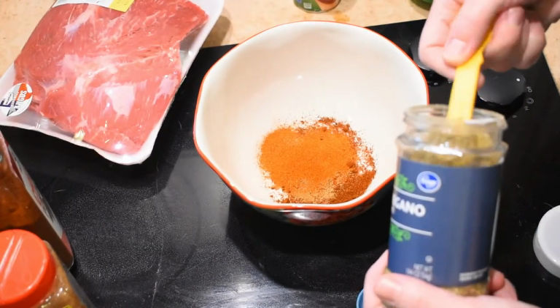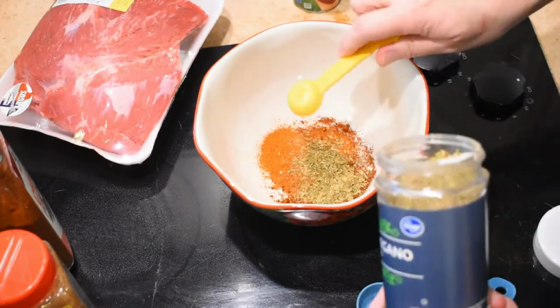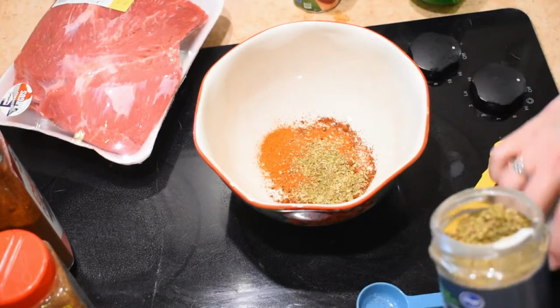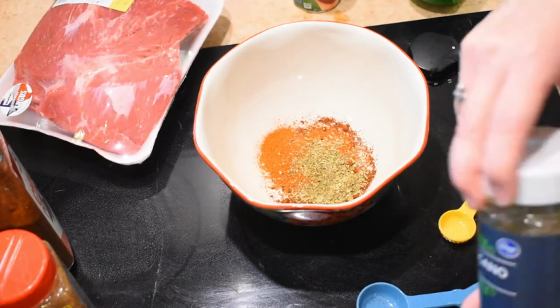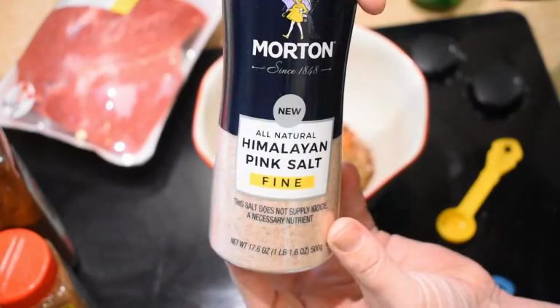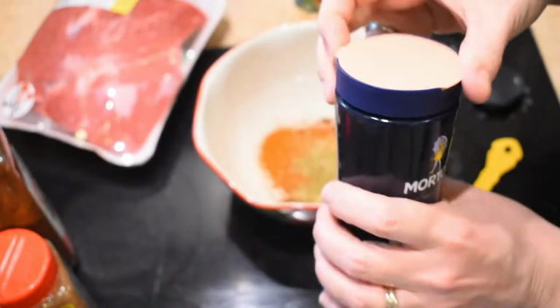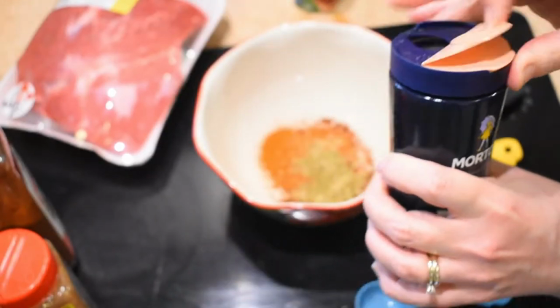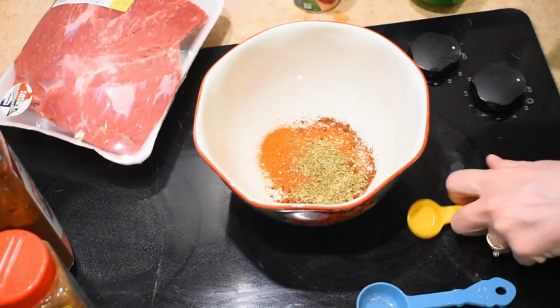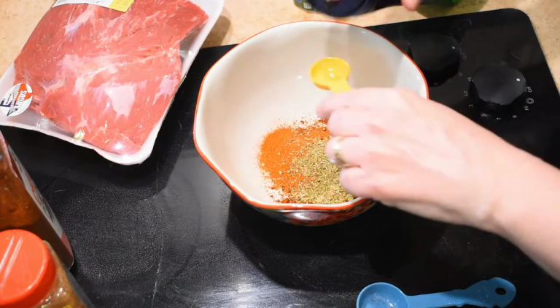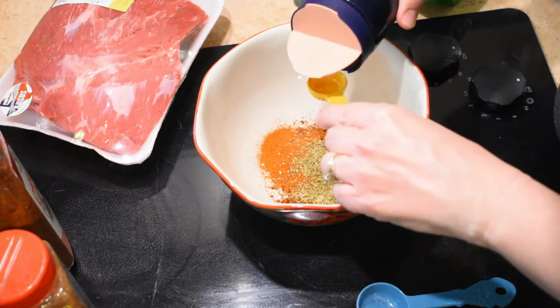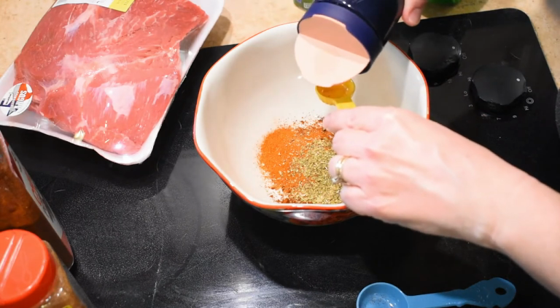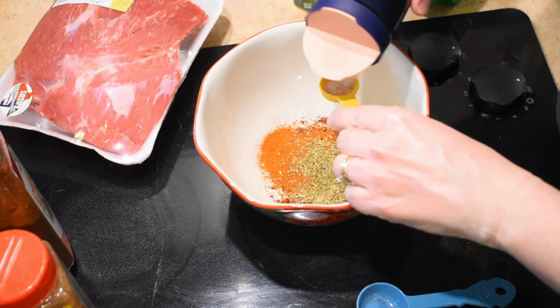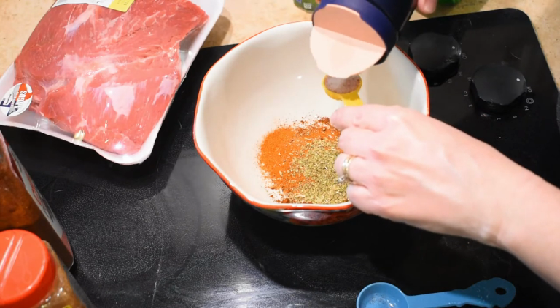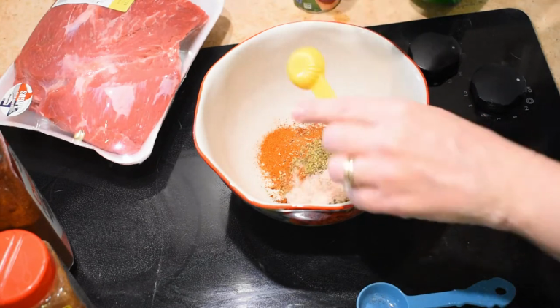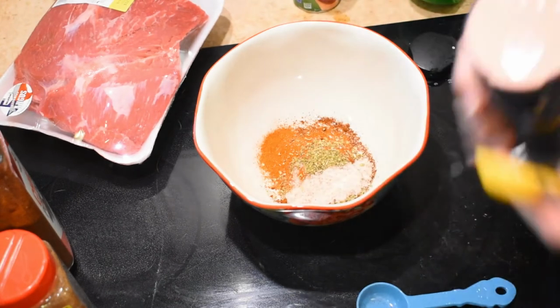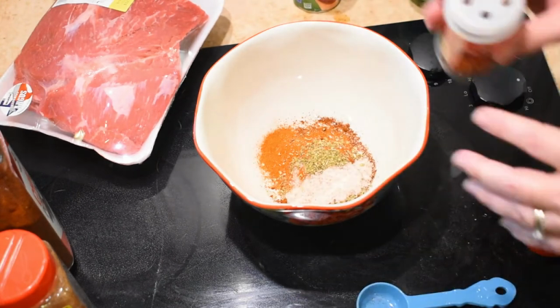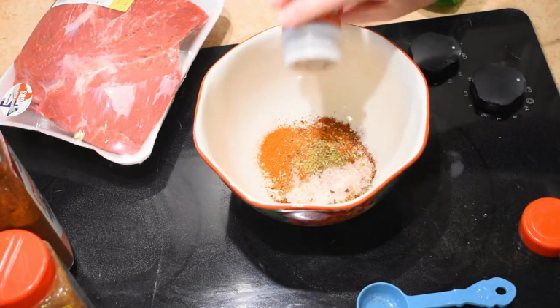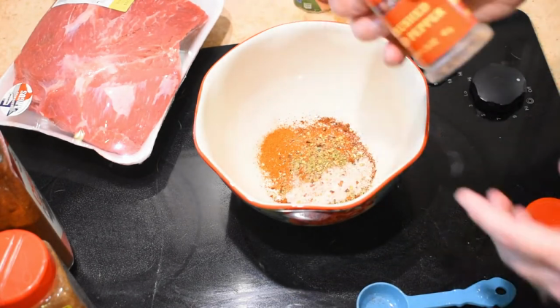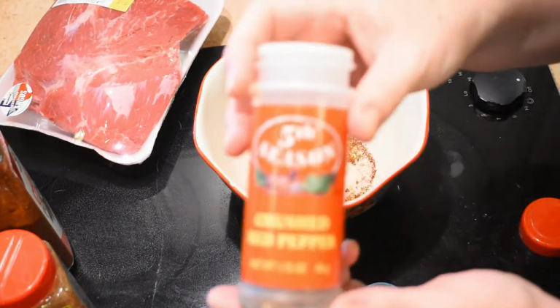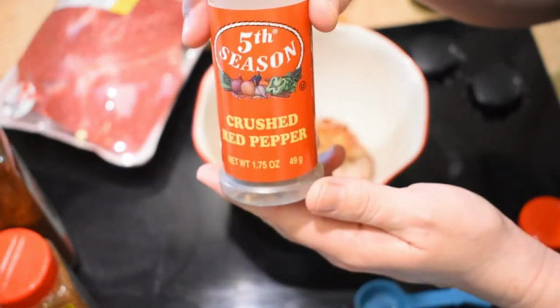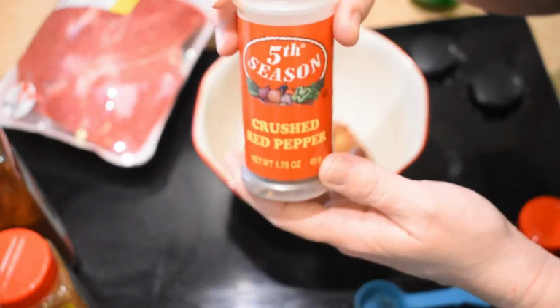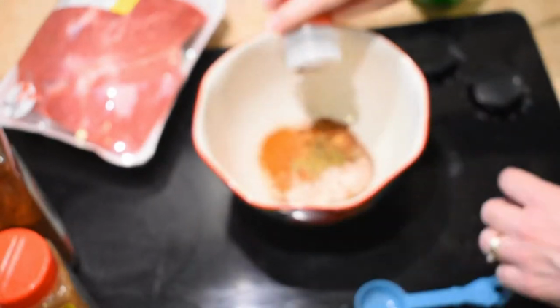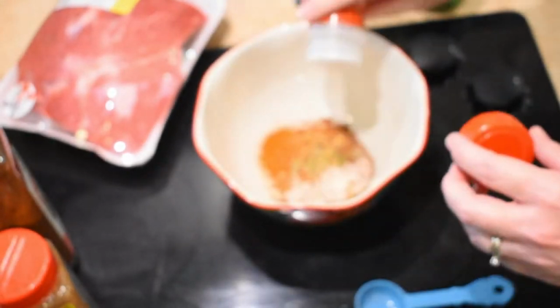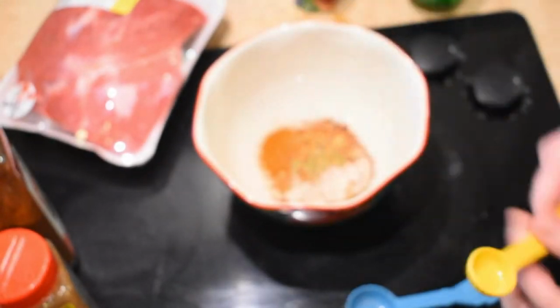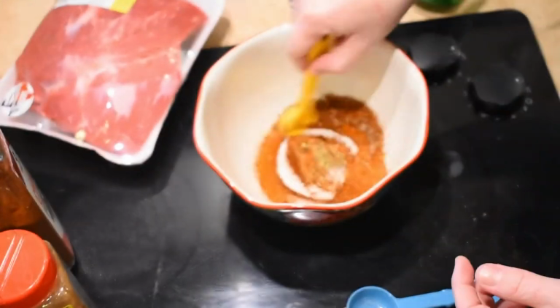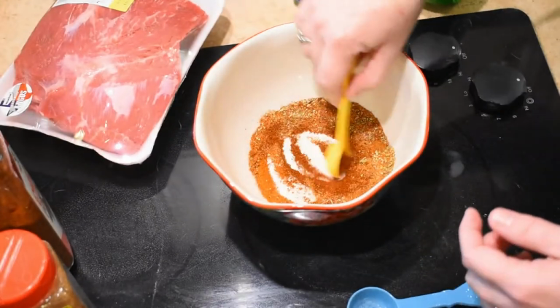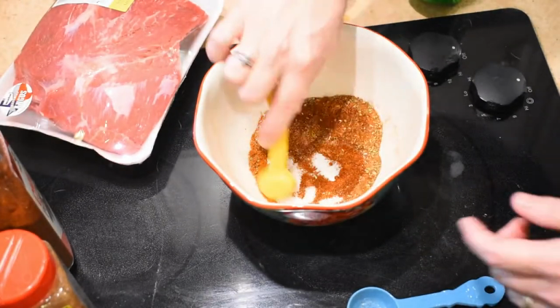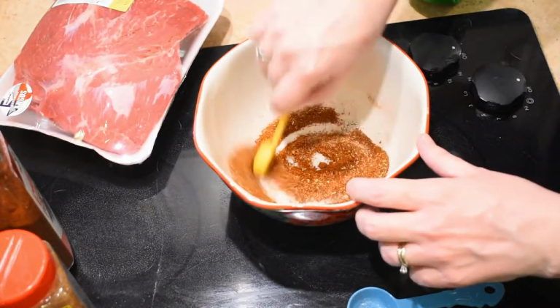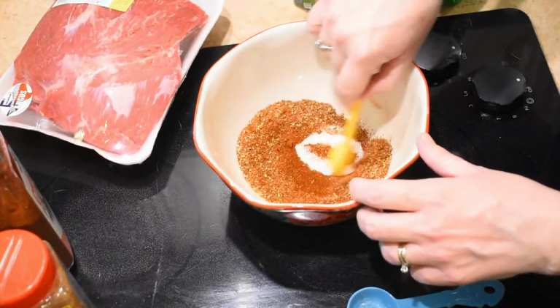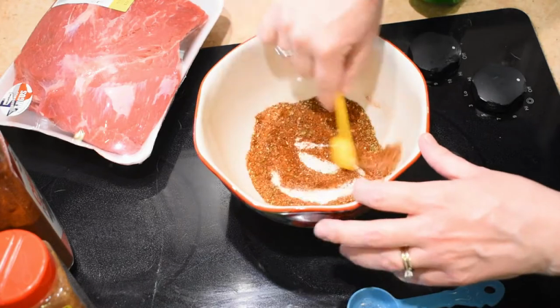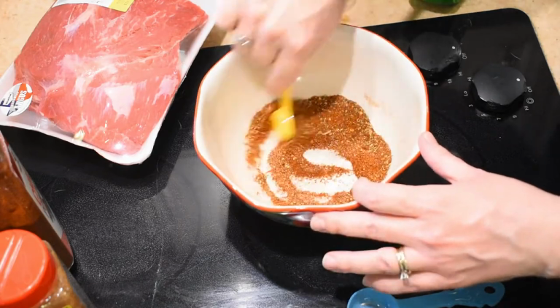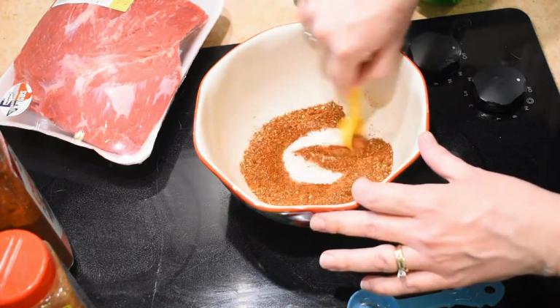I'd also like to add that this recipe was so good that my husband and I ended up having it the next day heated up with some eggs and cheese in an omelet. Oh my god y'all, it was so good. That video will be coming out pretty soon.